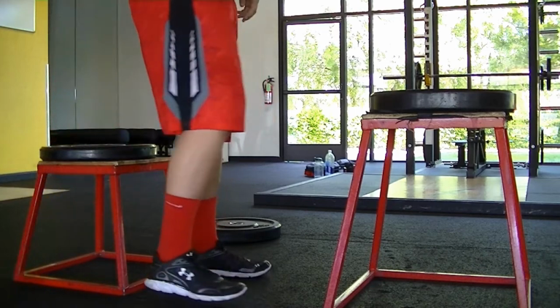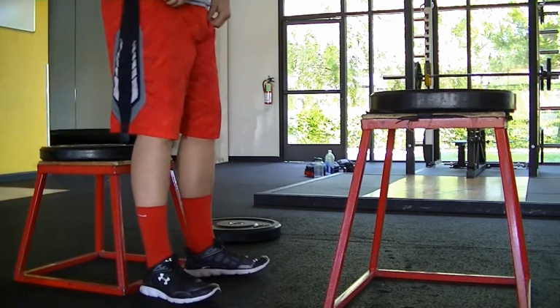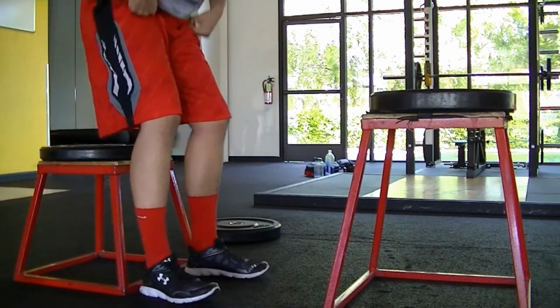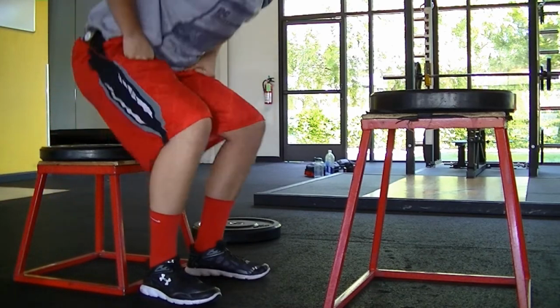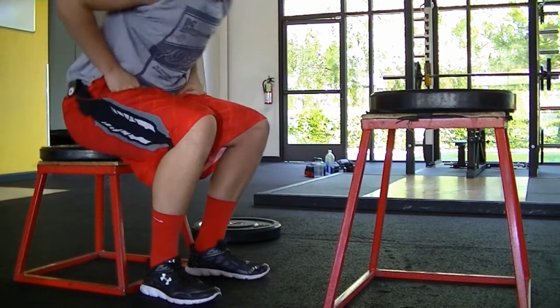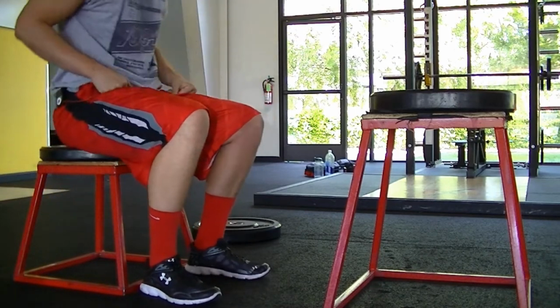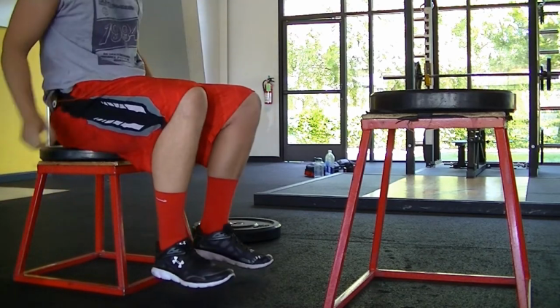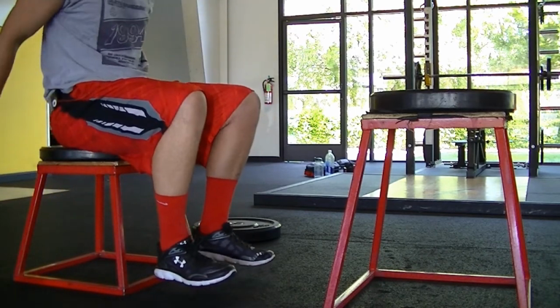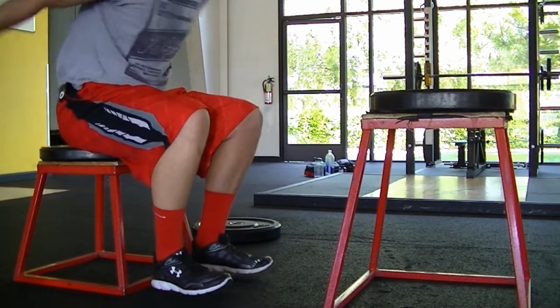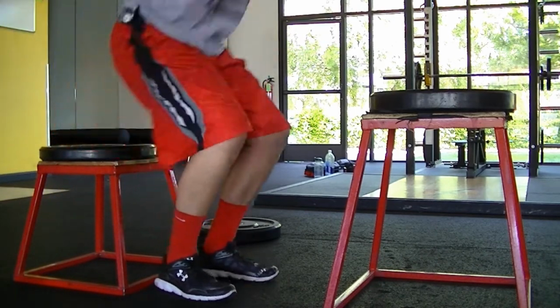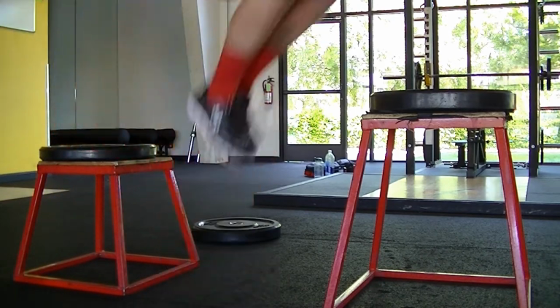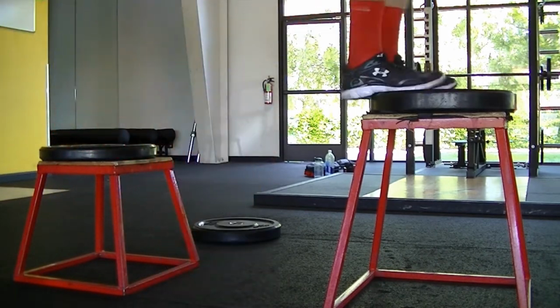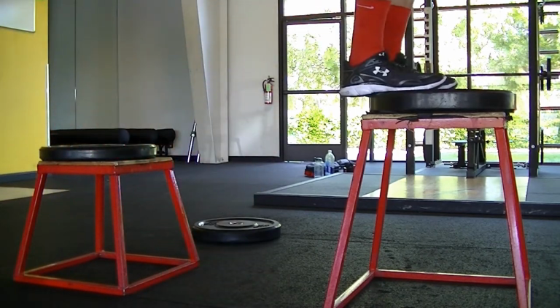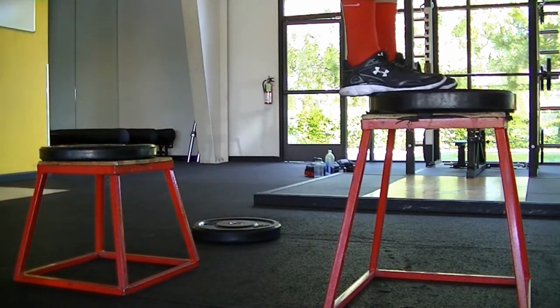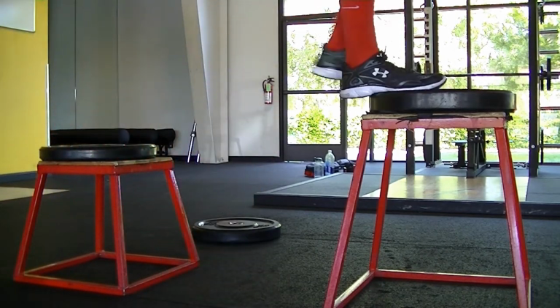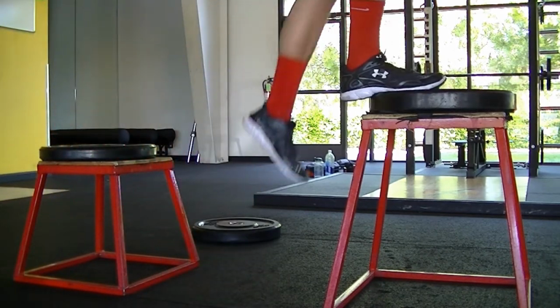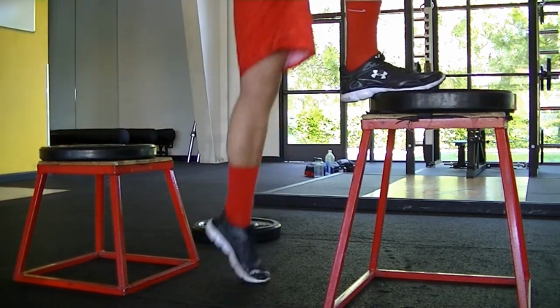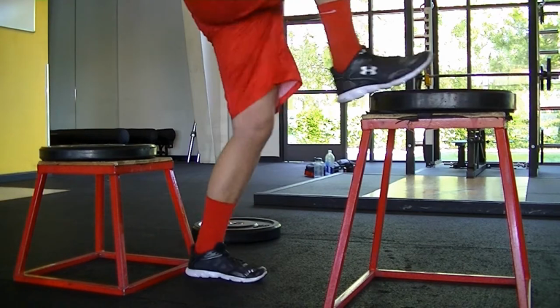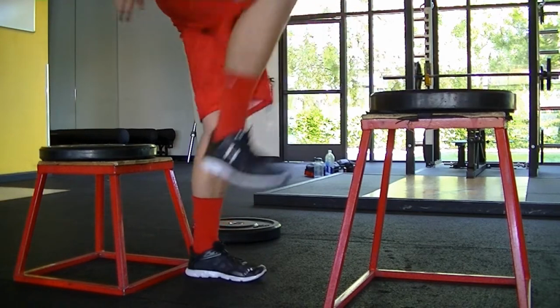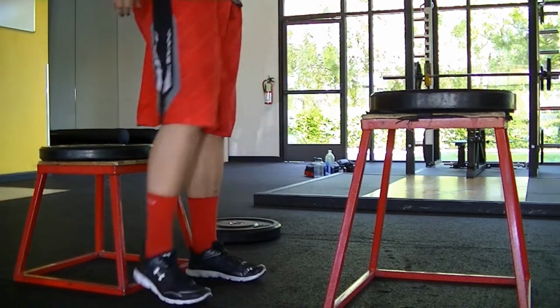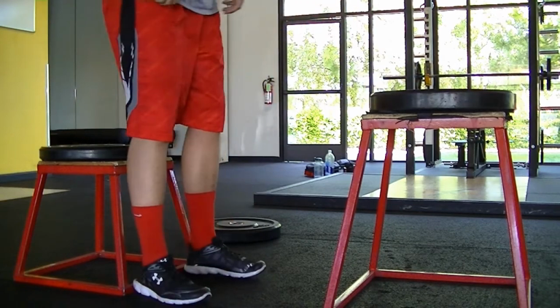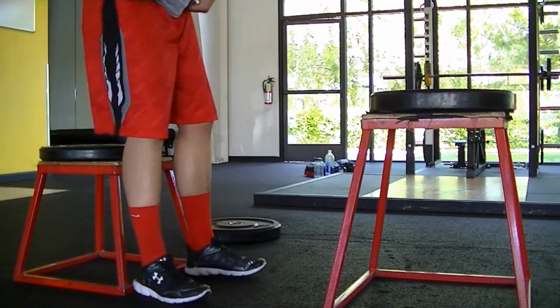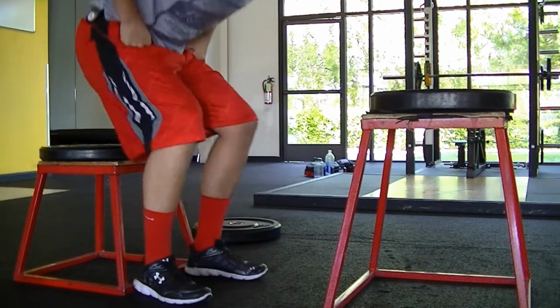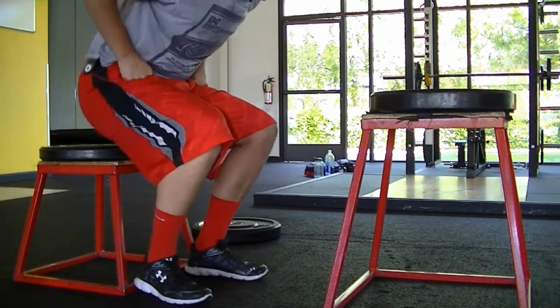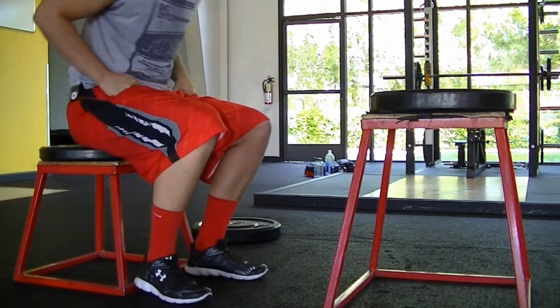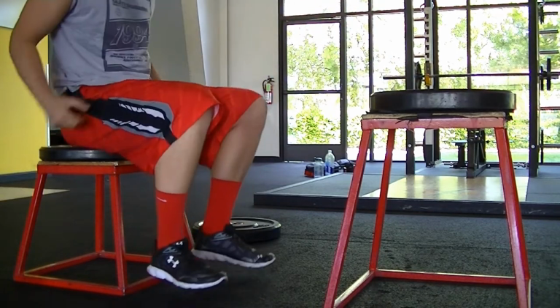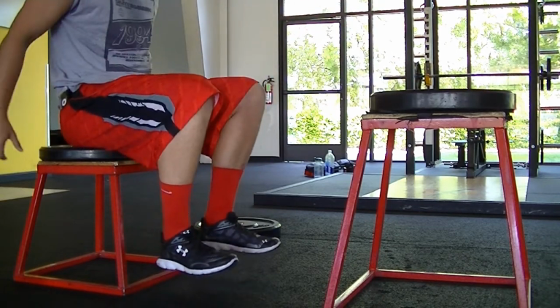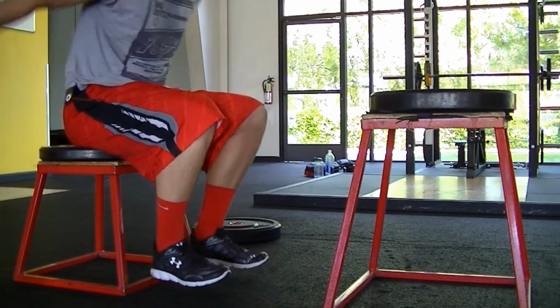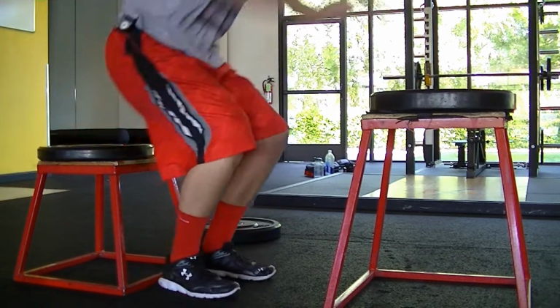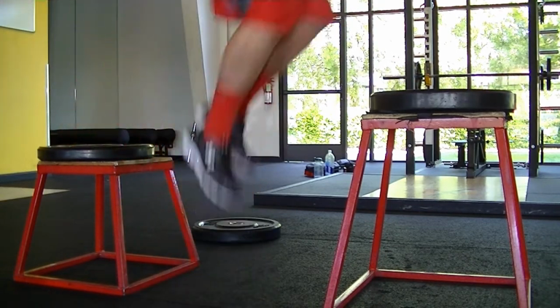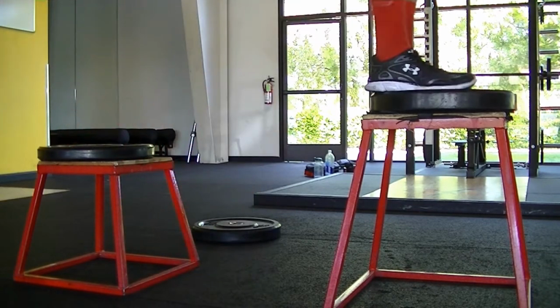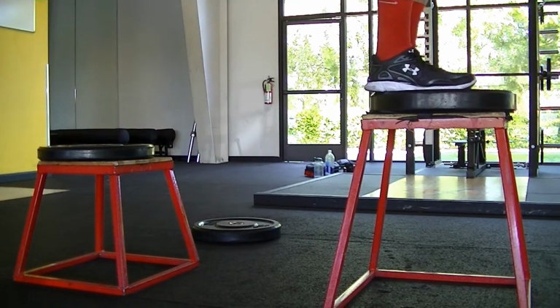Alright guys, just a really quick workout, something that I did to increase my explosiveness, something that I'm continuing to do and I might even consider doing this every day.